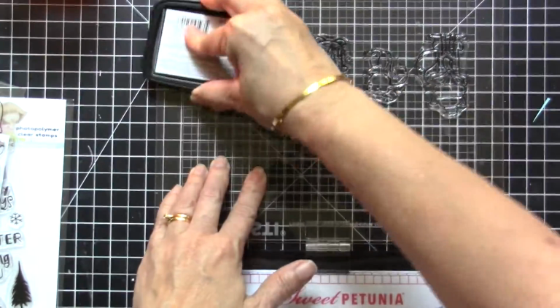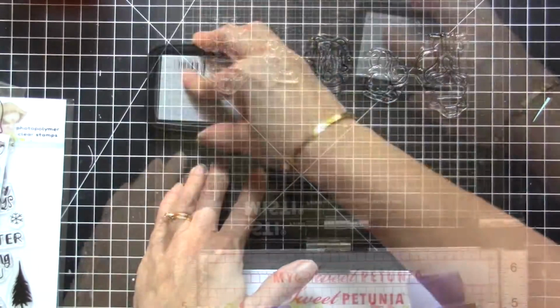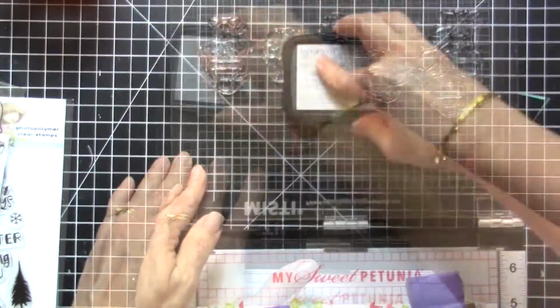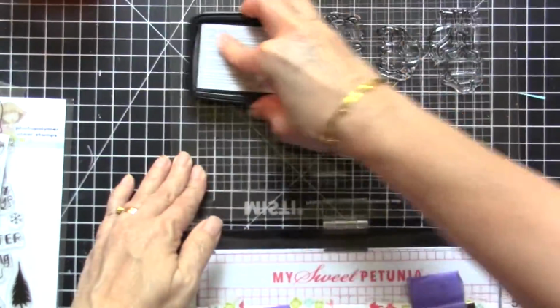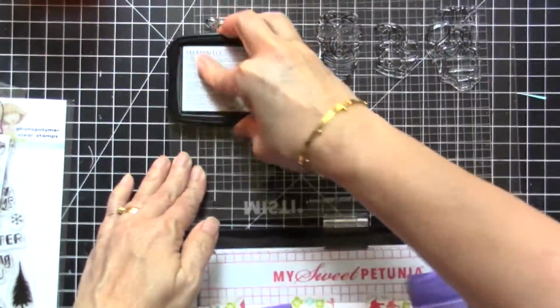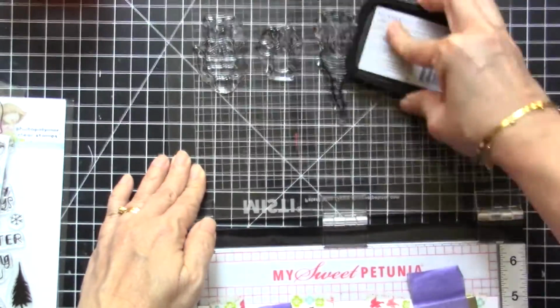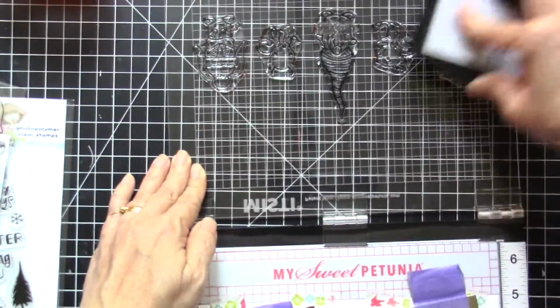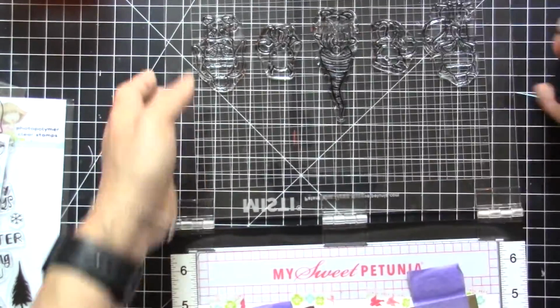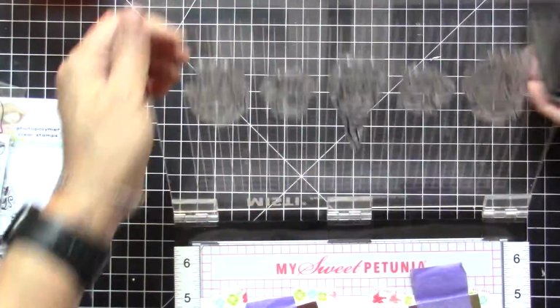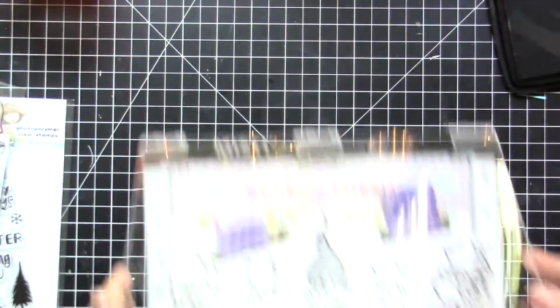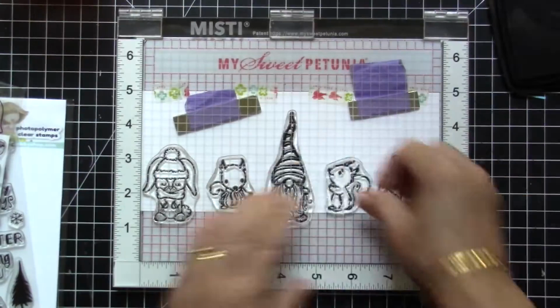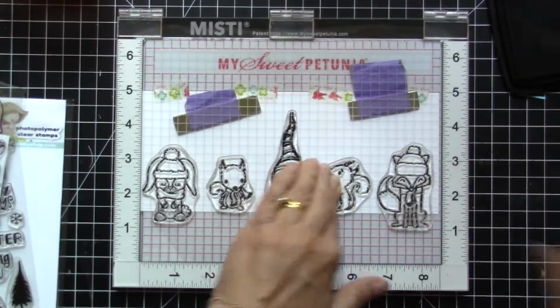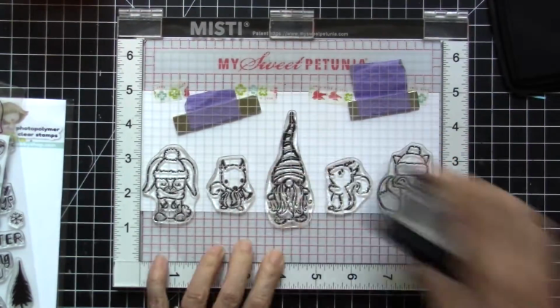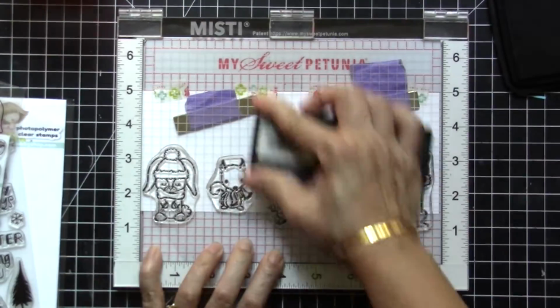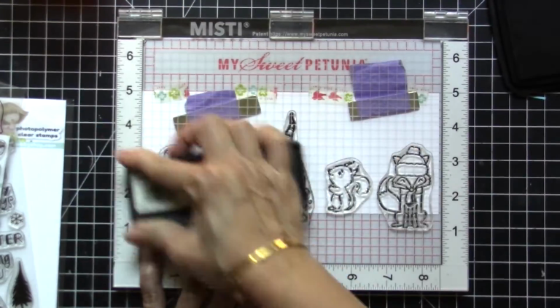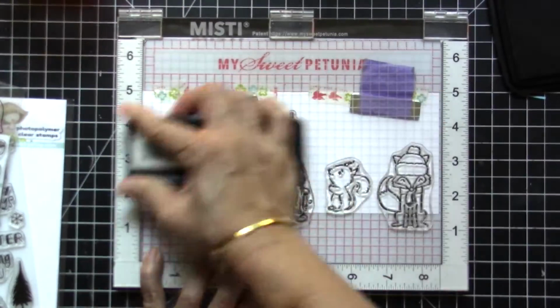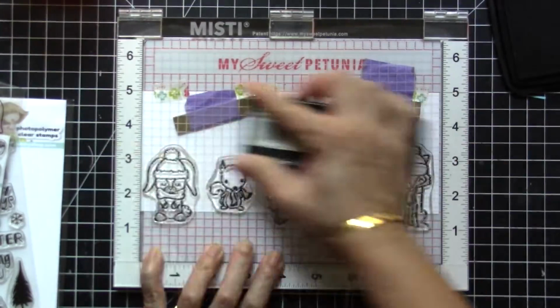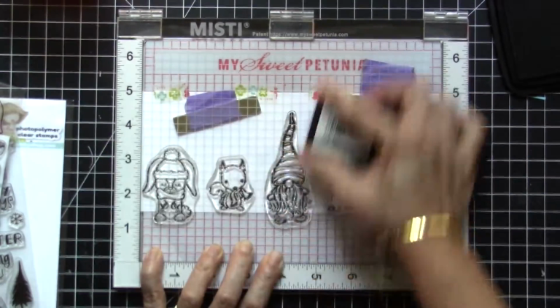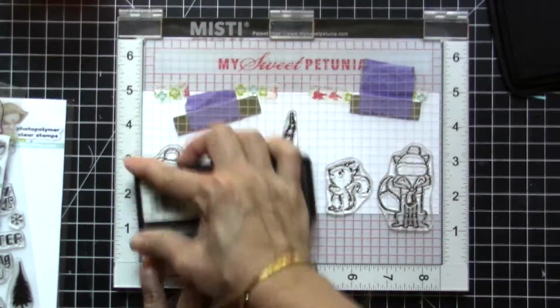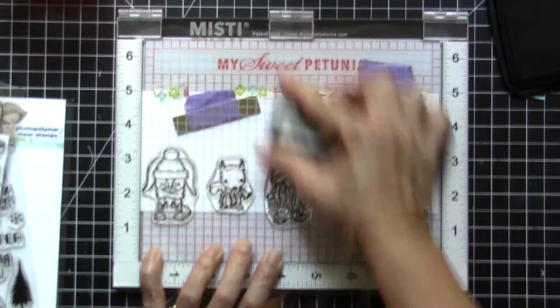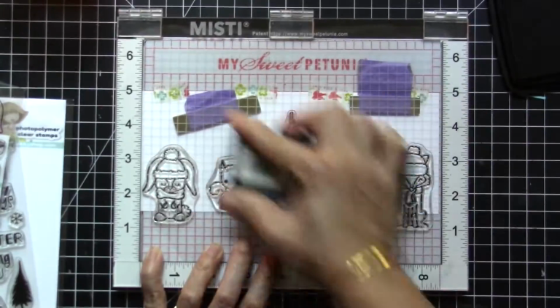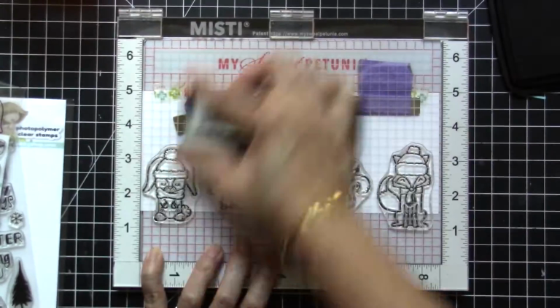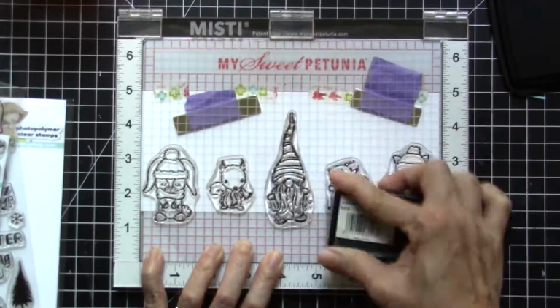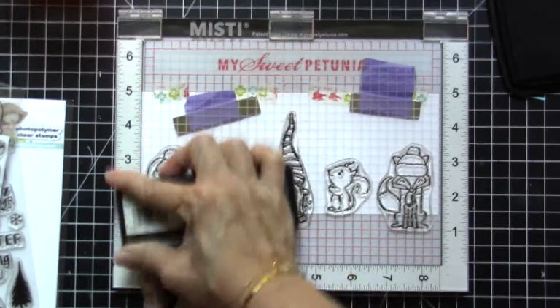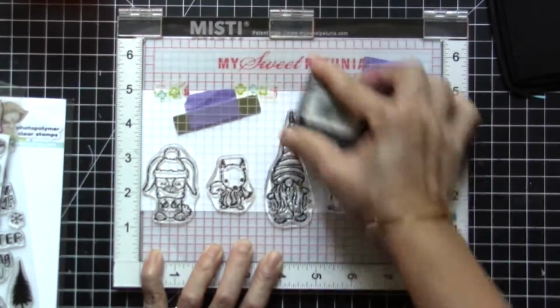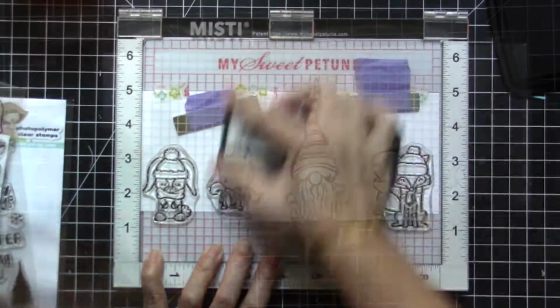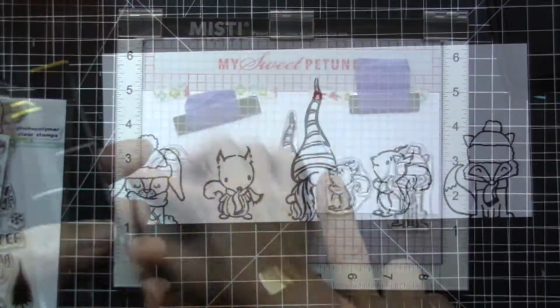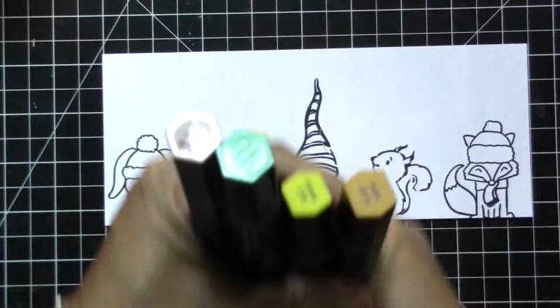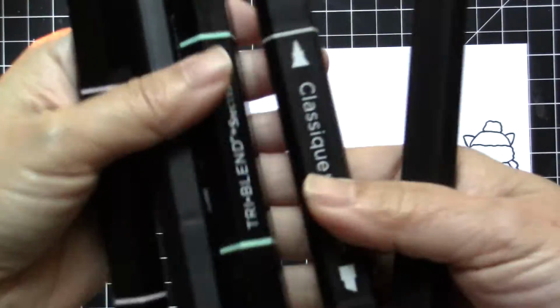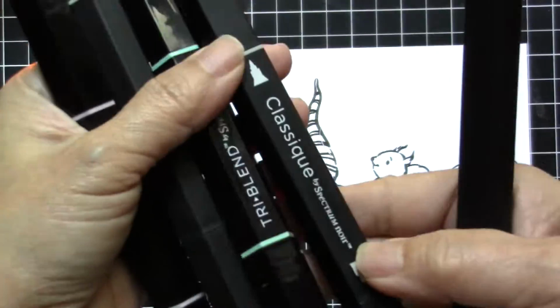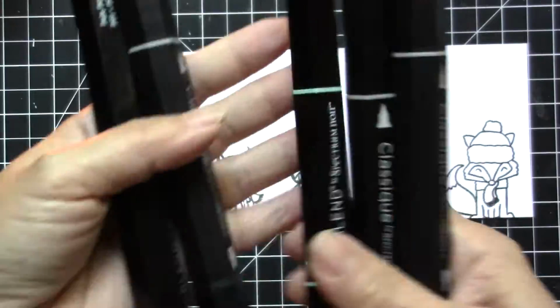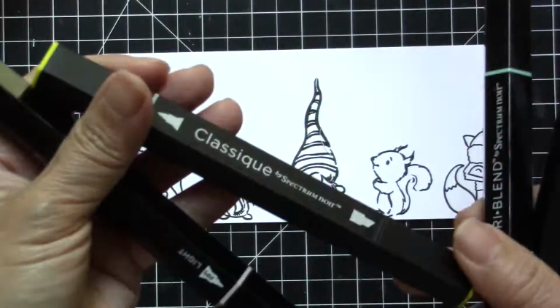I got this tip from Jennifer McGuire — she was using a dry erase eraser or something like that to put more pressure on the stamp images, and that's what I did here and it worked out pretty well.